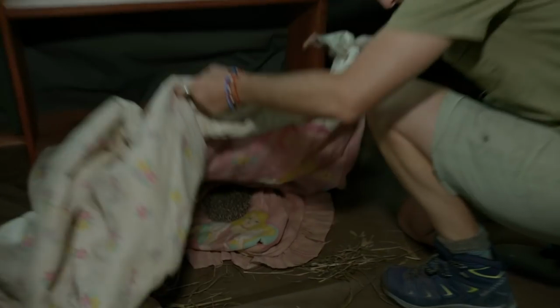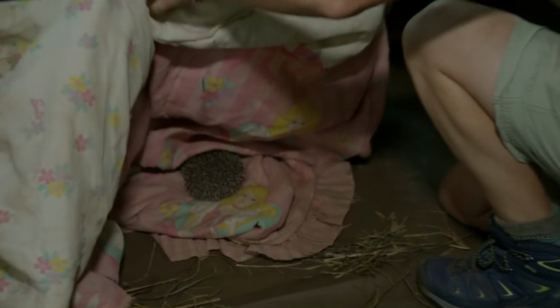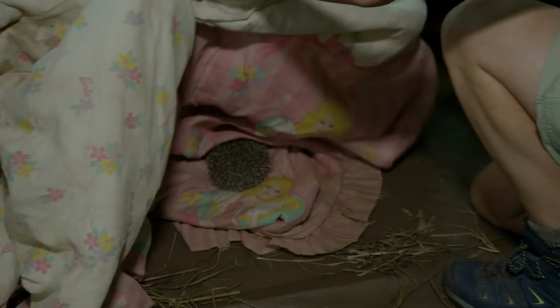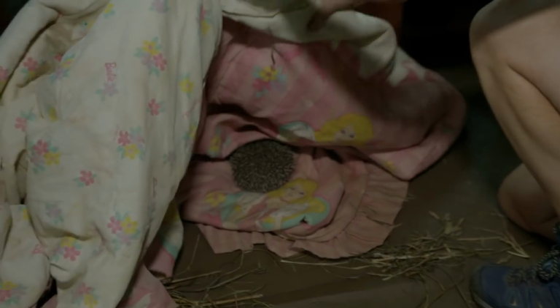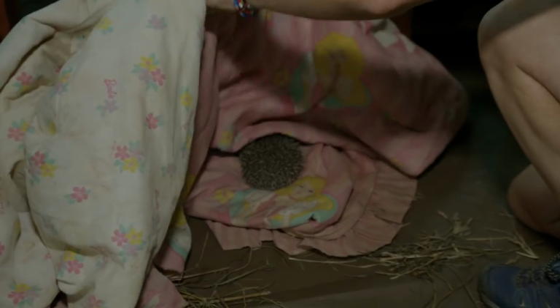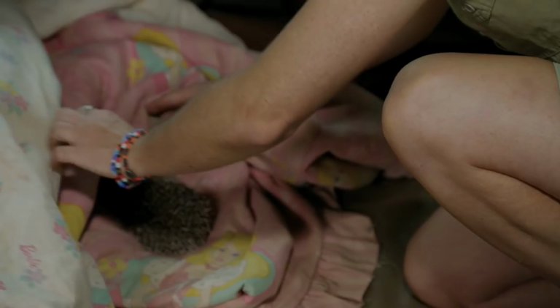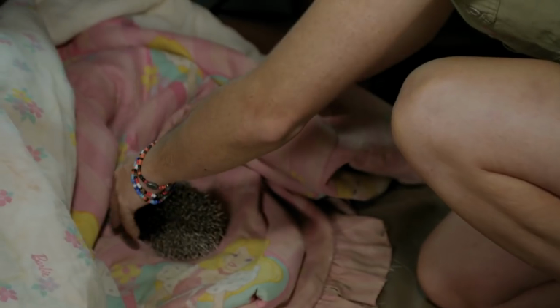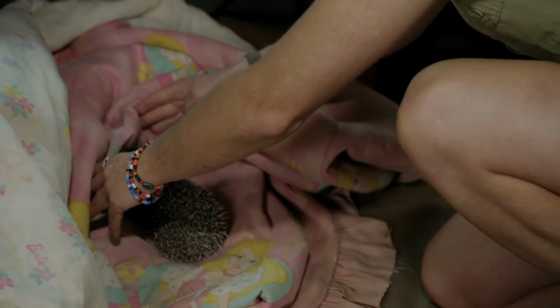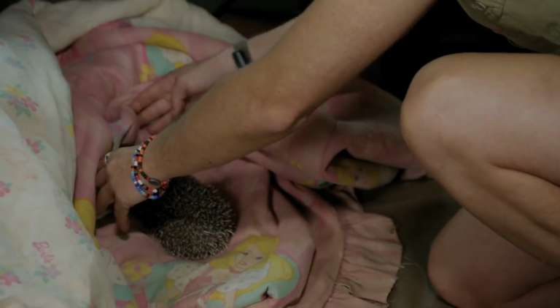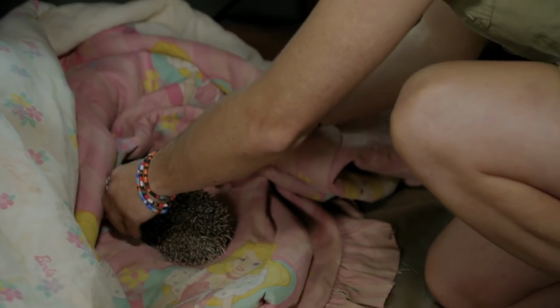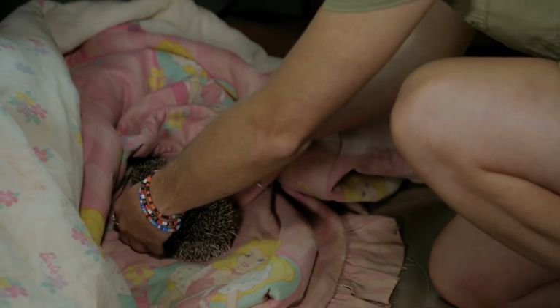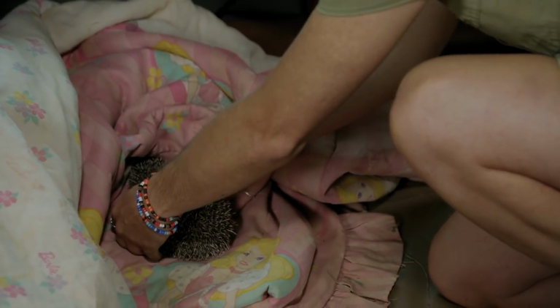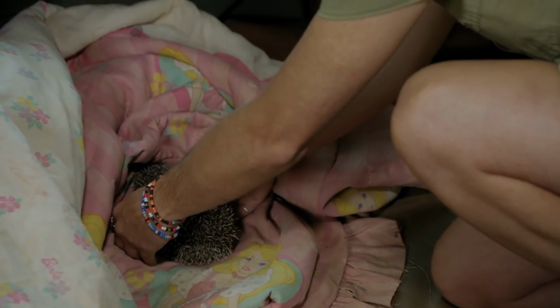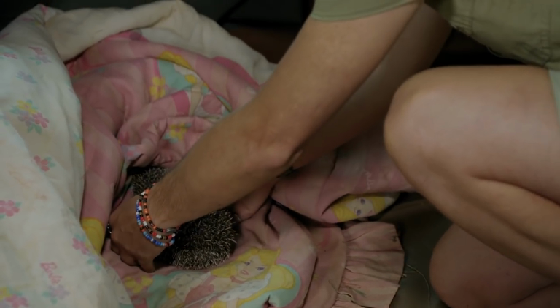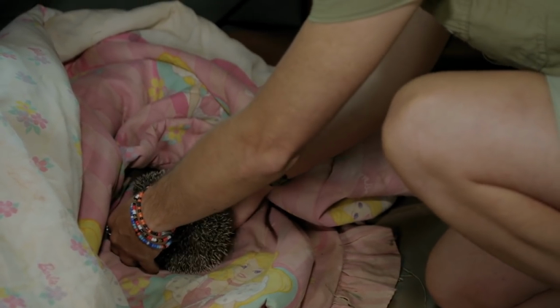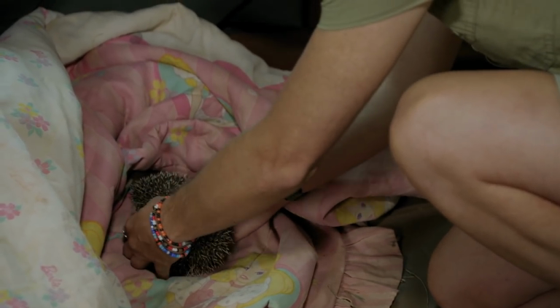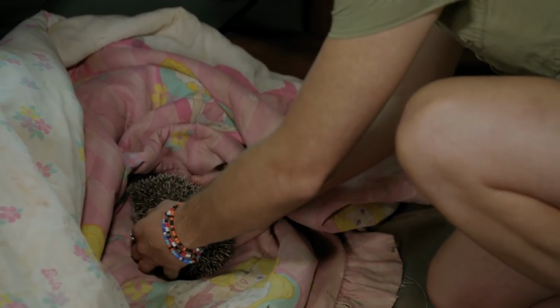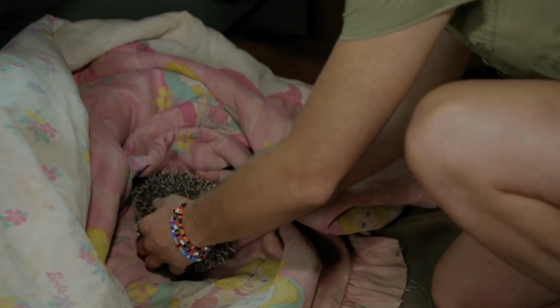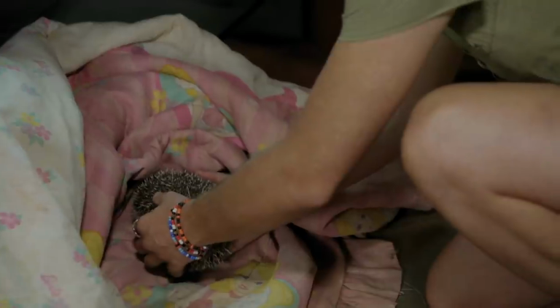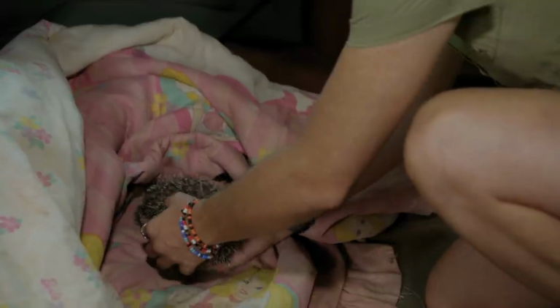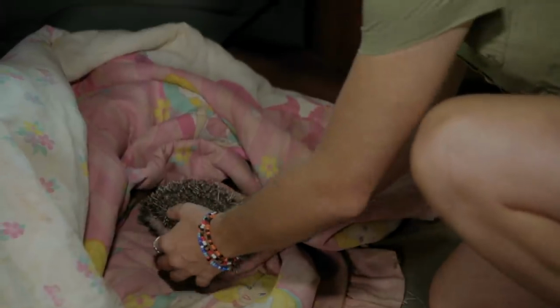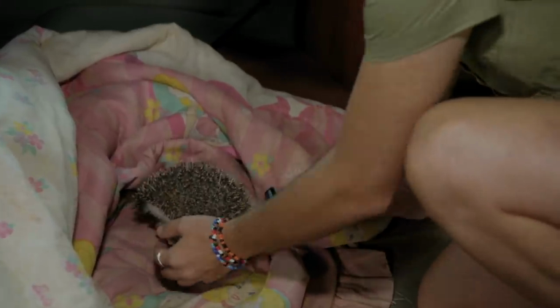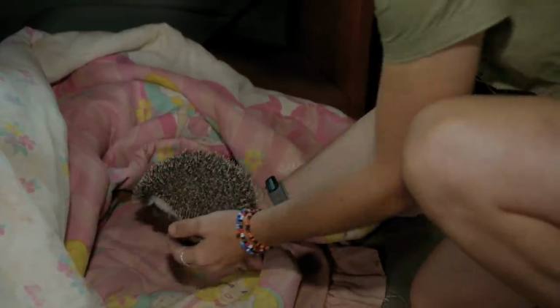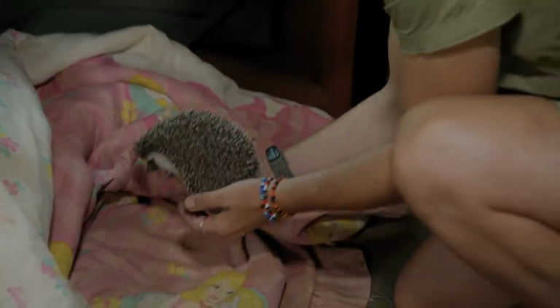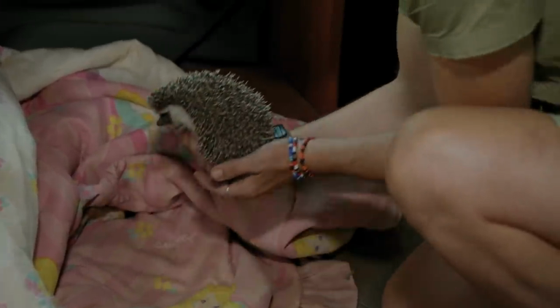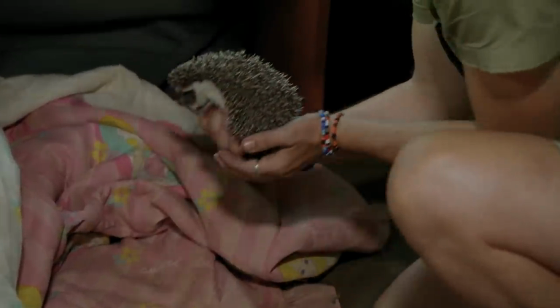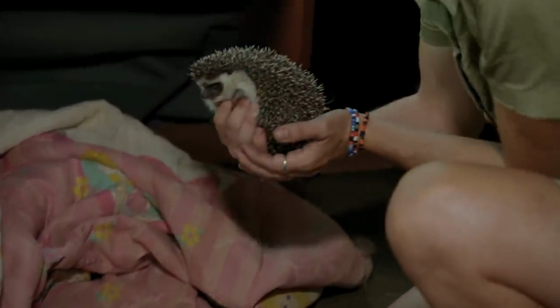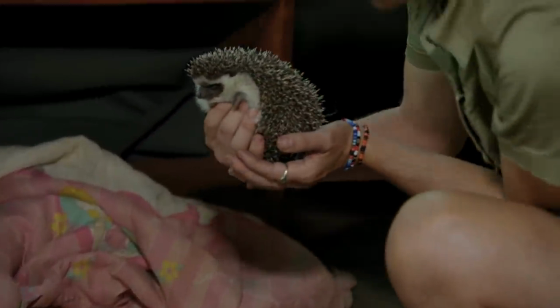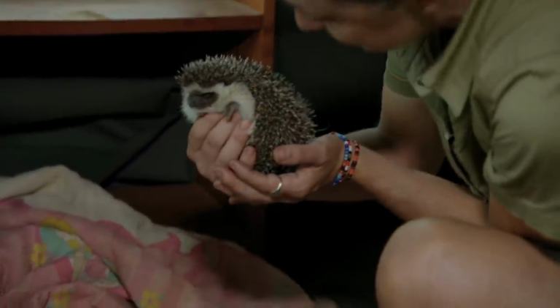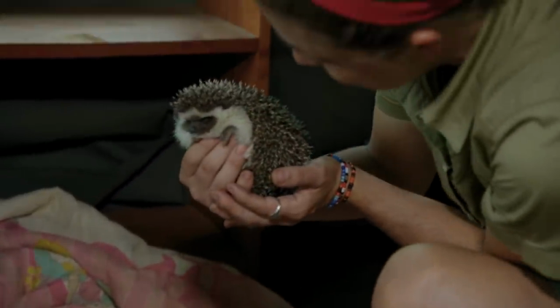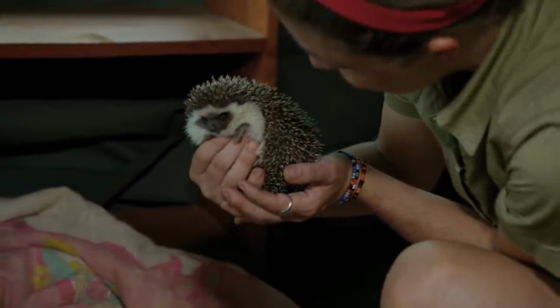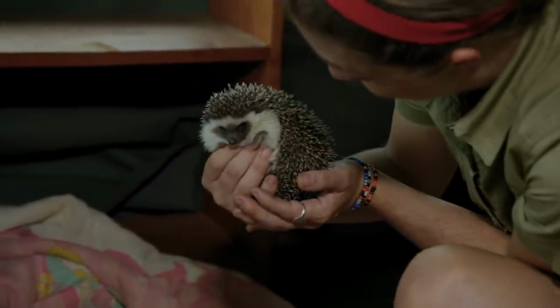Arriving at the release site, one hedgehog is spotted, then another. Someone calls out as they find them — oh, hey, there we go — getting a look at a little face.